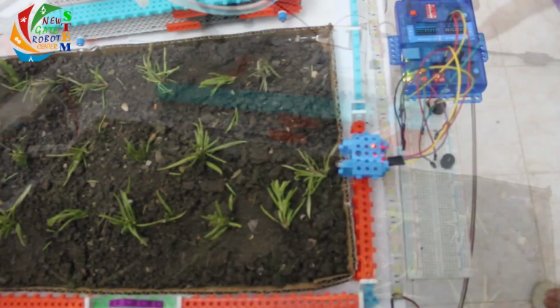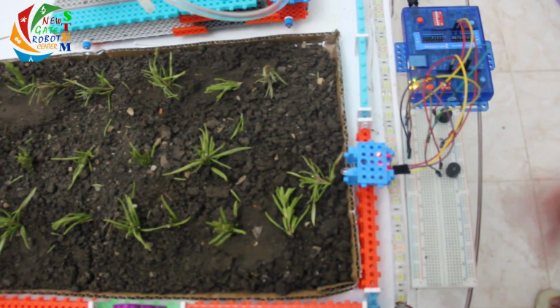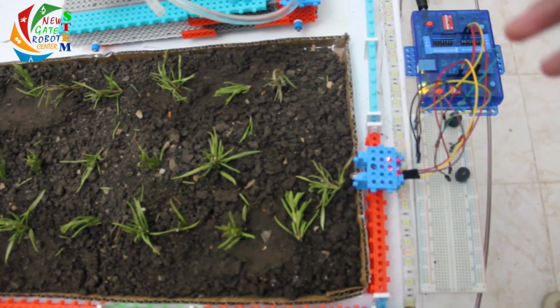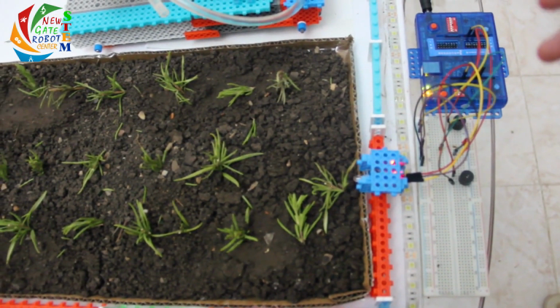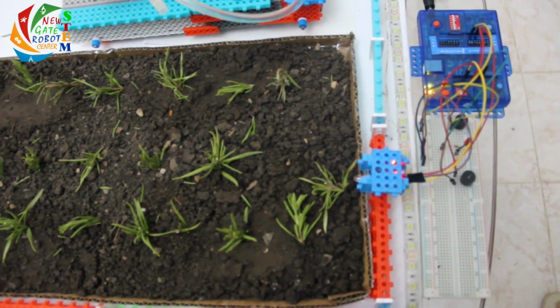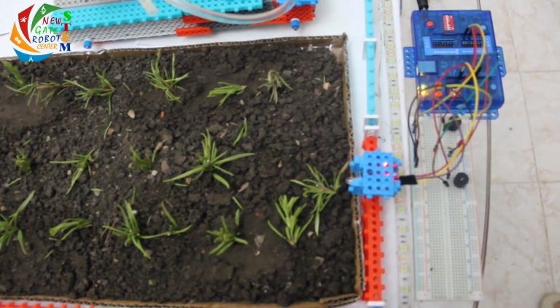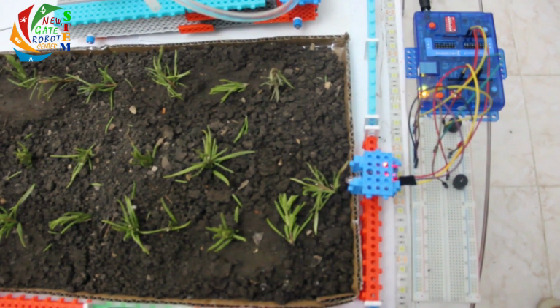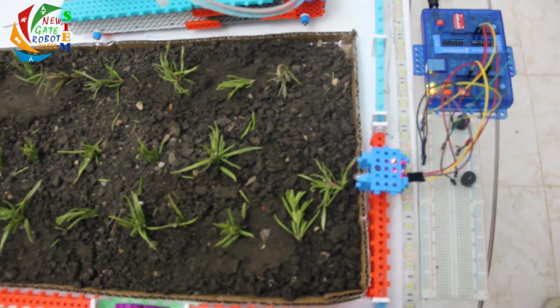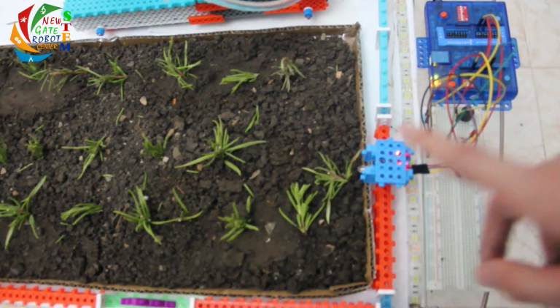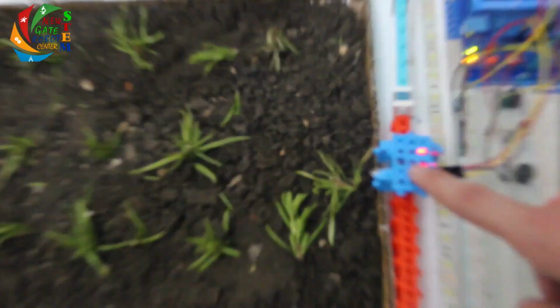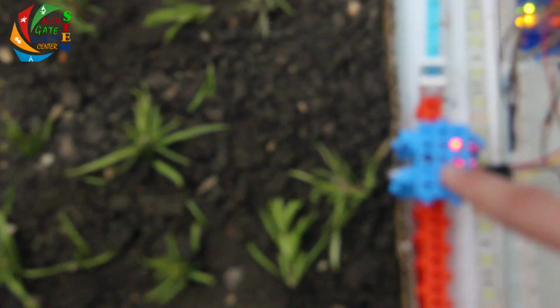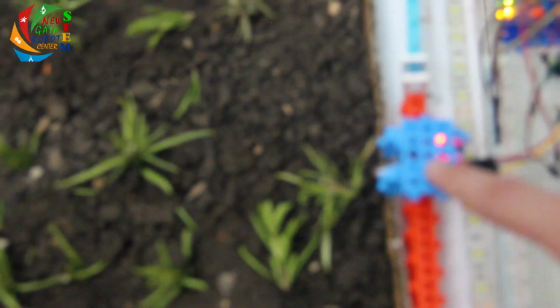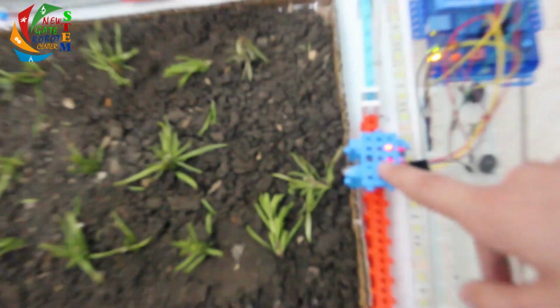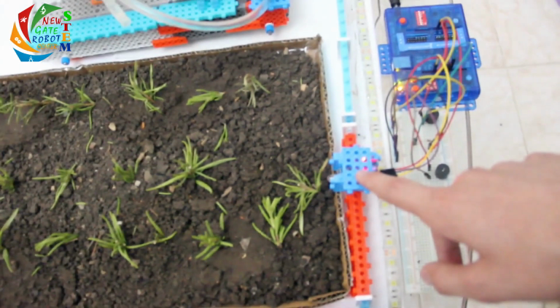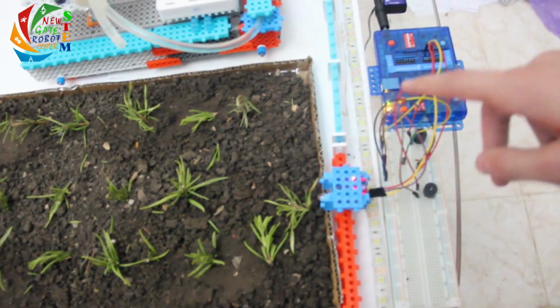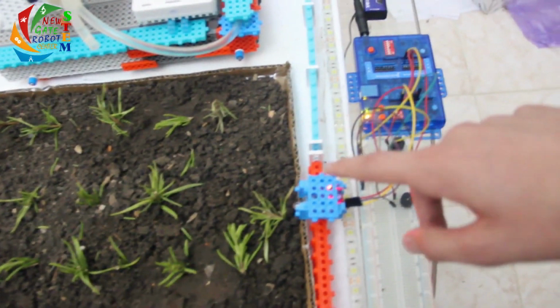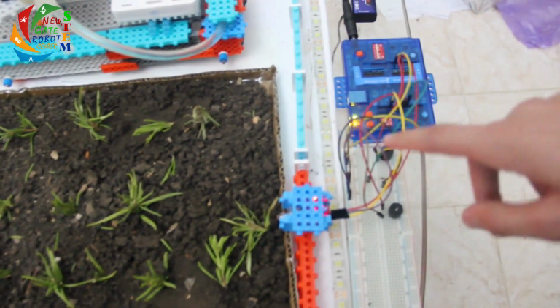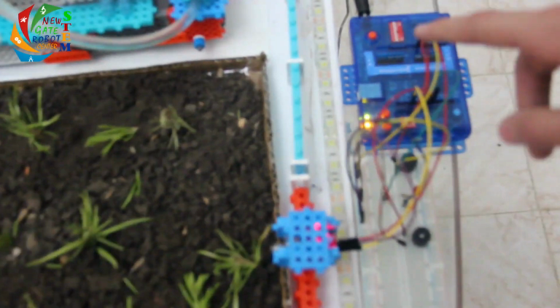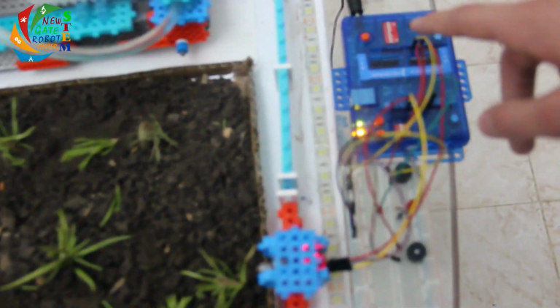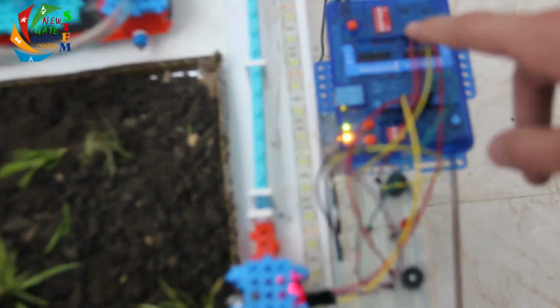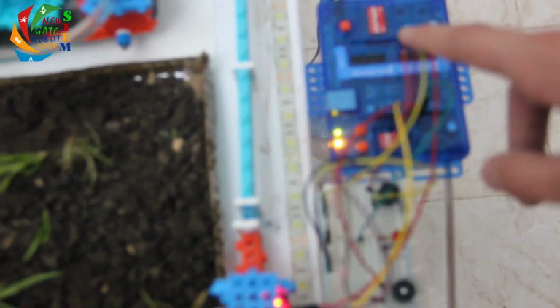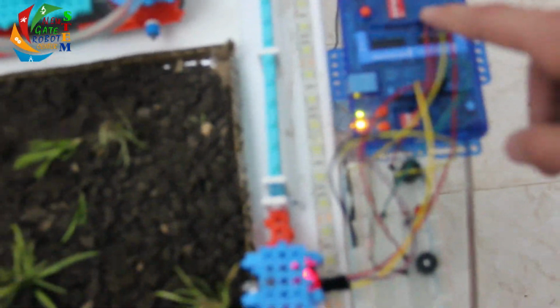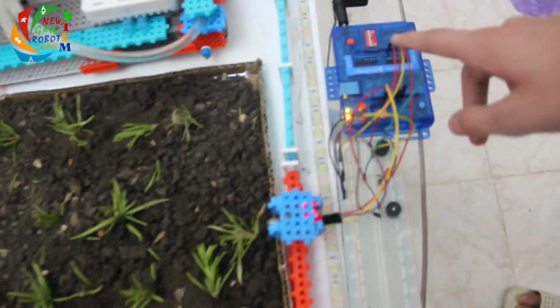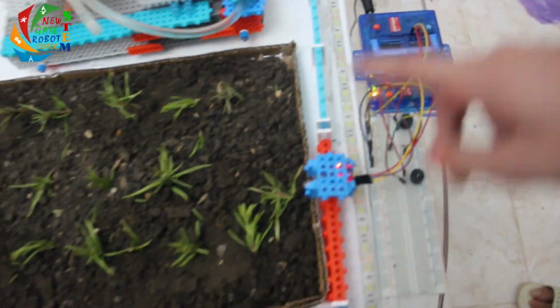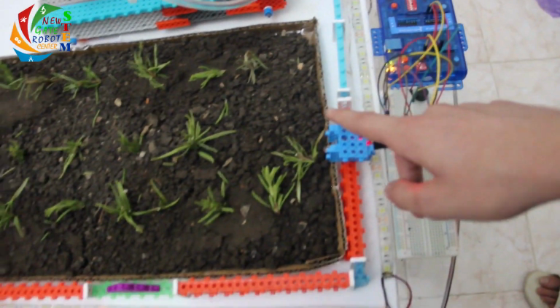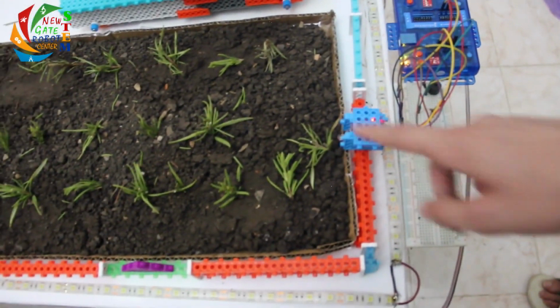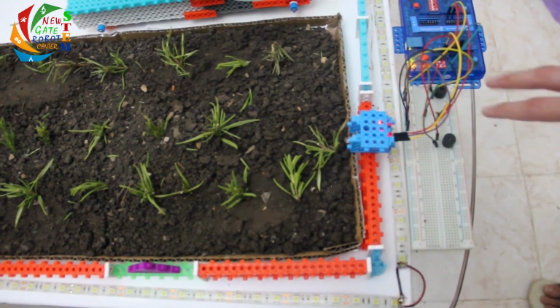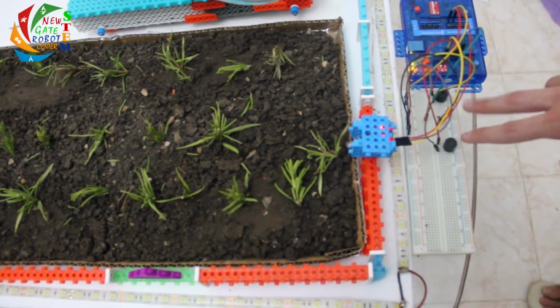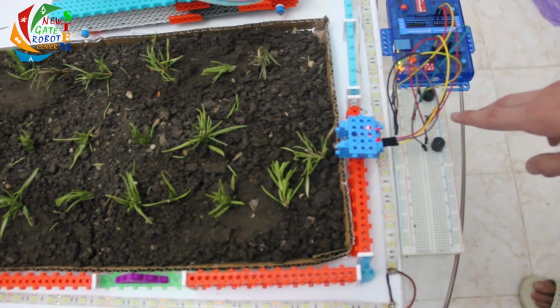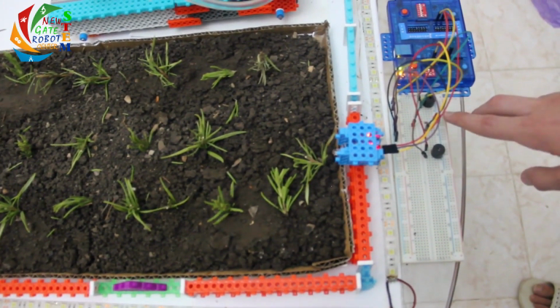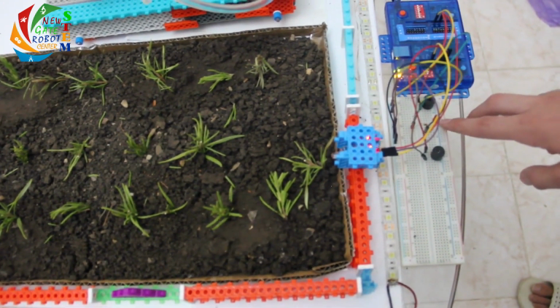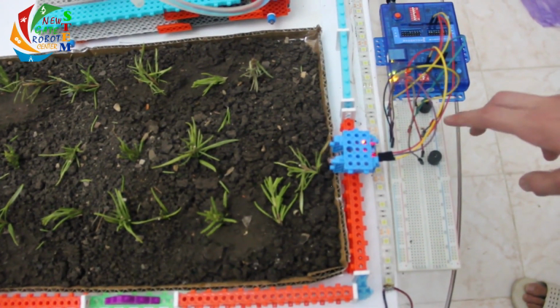And here we have a fire alarm system that uses a fire sensor connected to an Arduino. If it senses fire, two buzzers and an LED will light up.